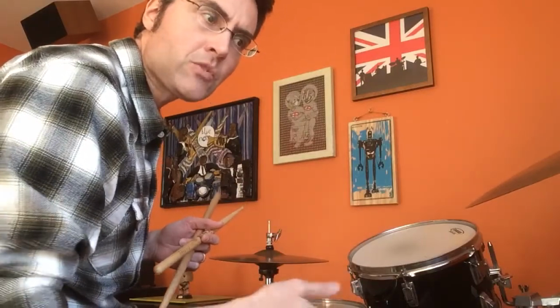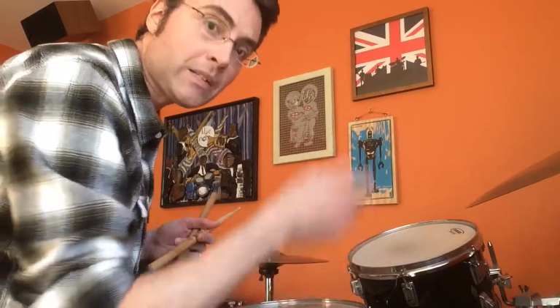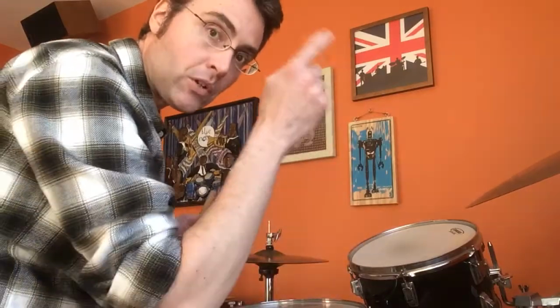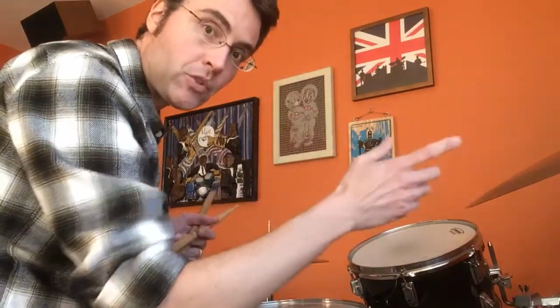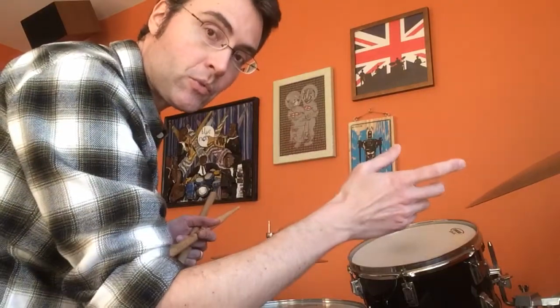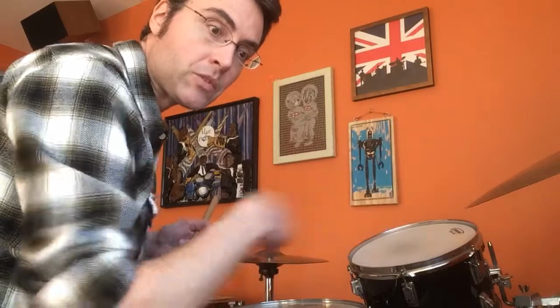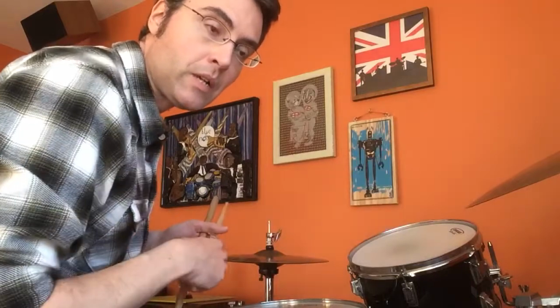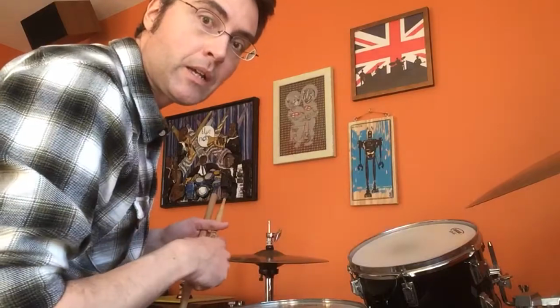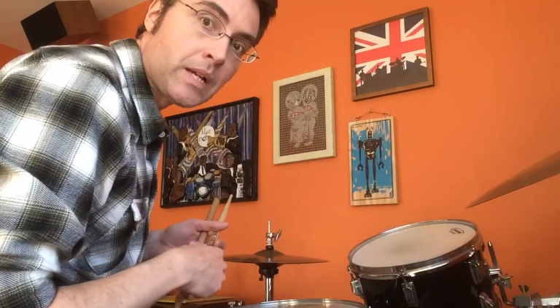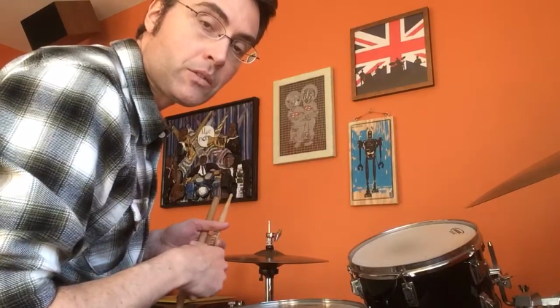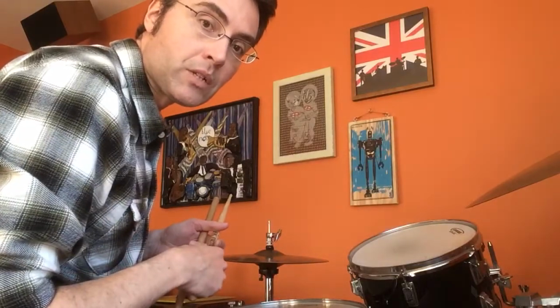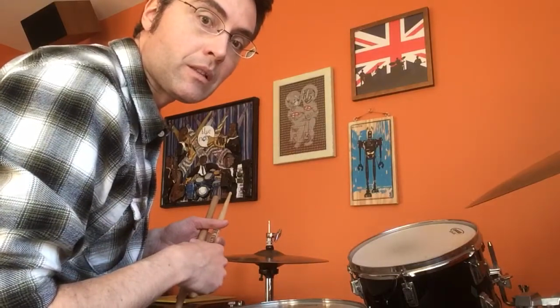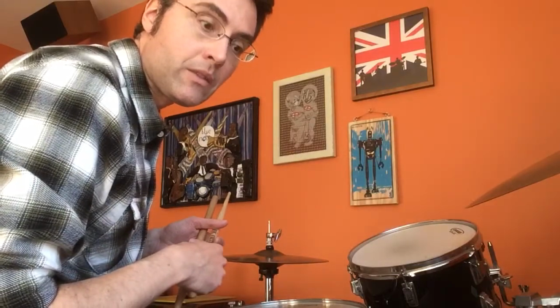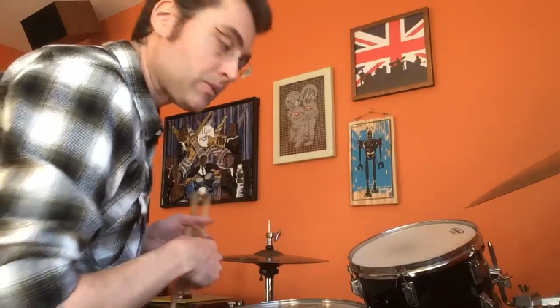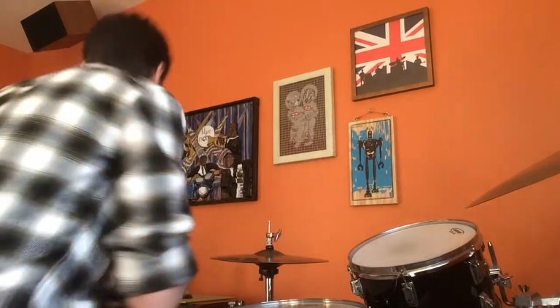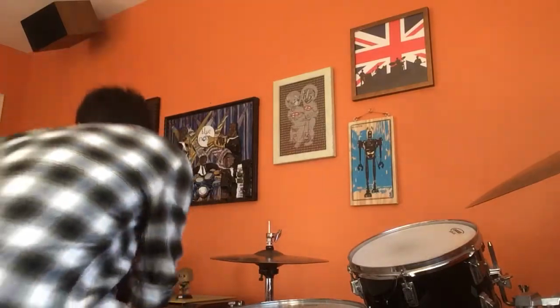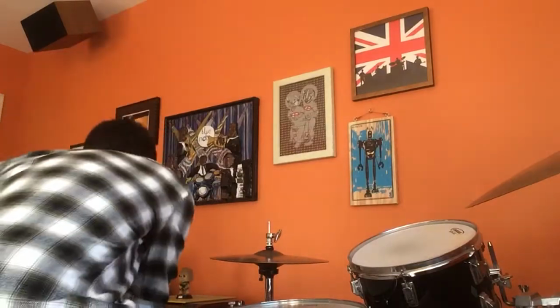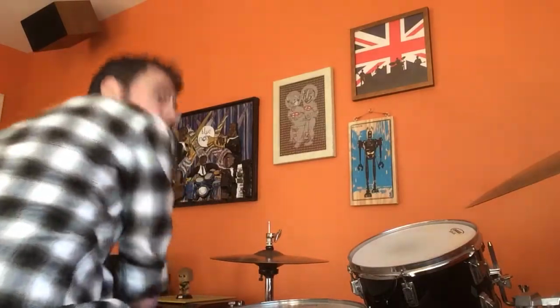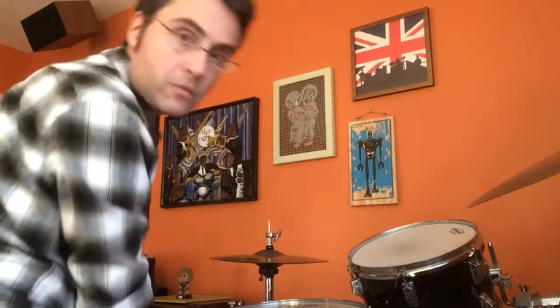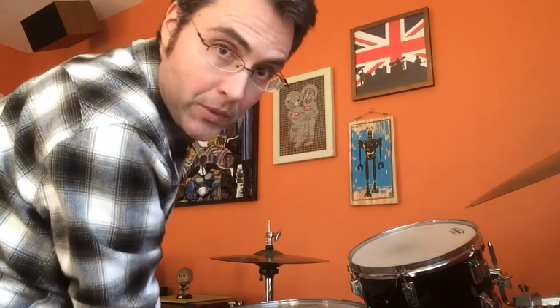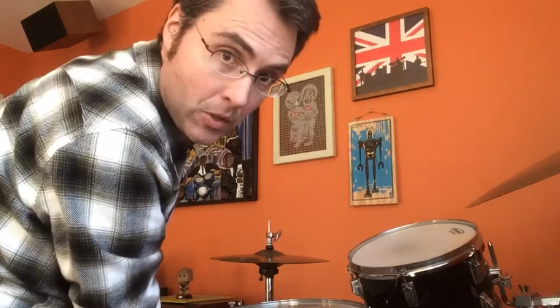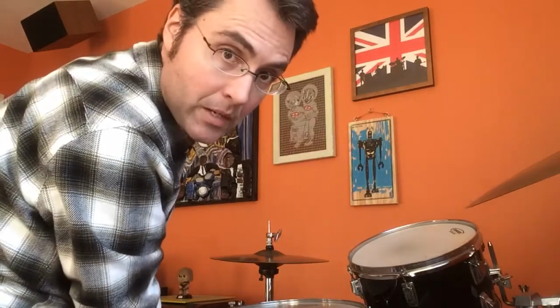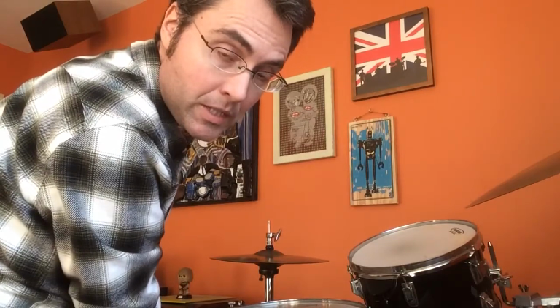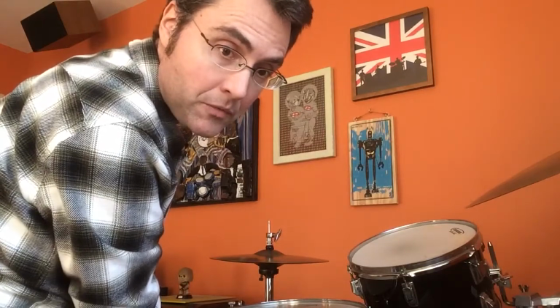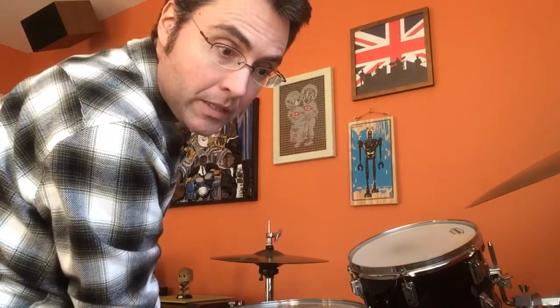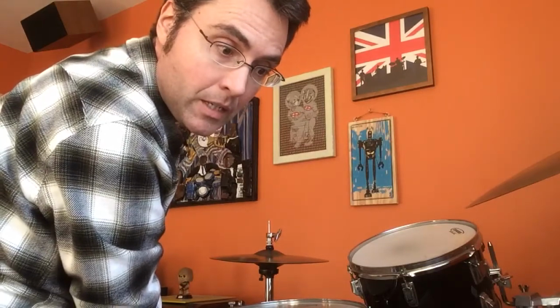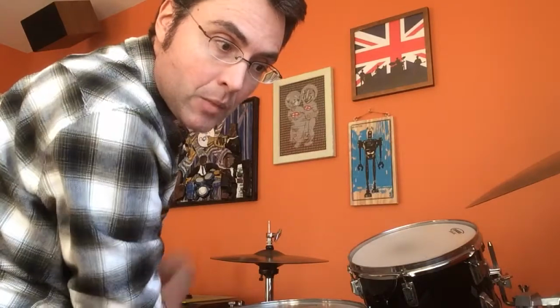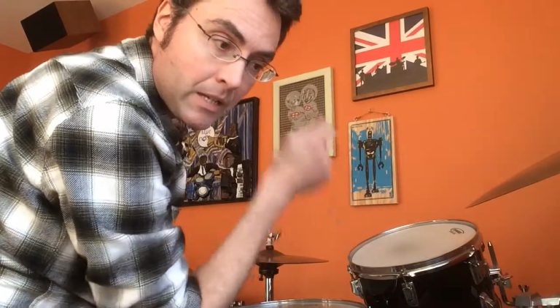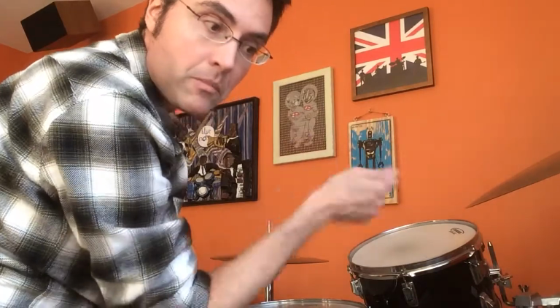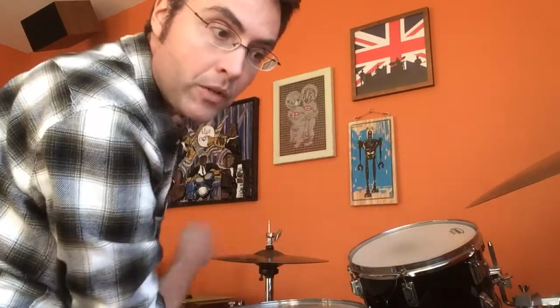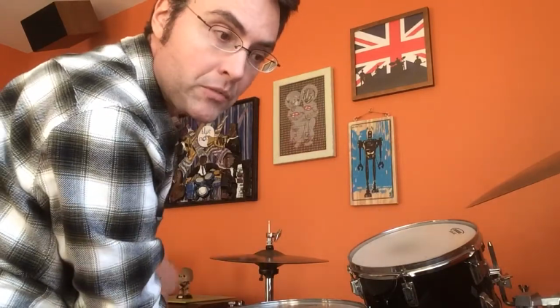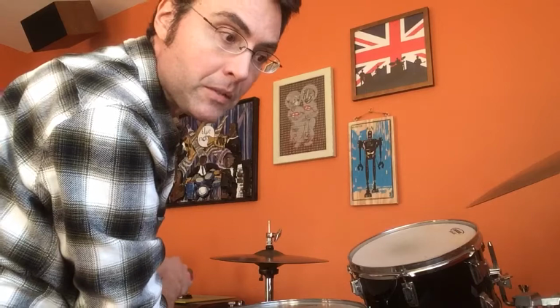So I like to start with just the ride cymbal and play along to music, like this. Don't think too hard about it. Just get into the feeling and play it however you're feeling it.